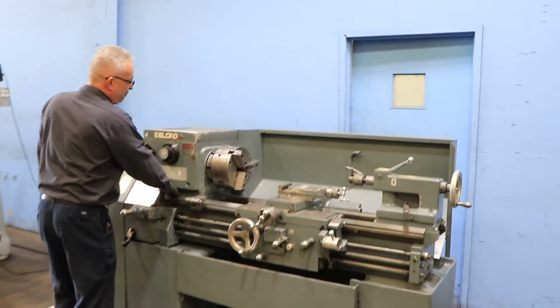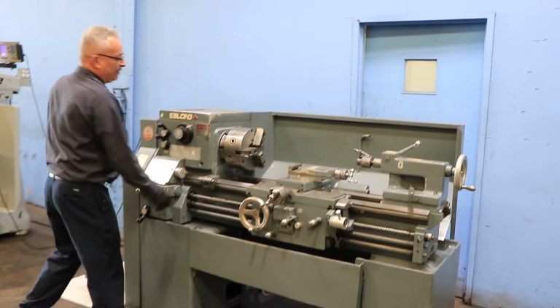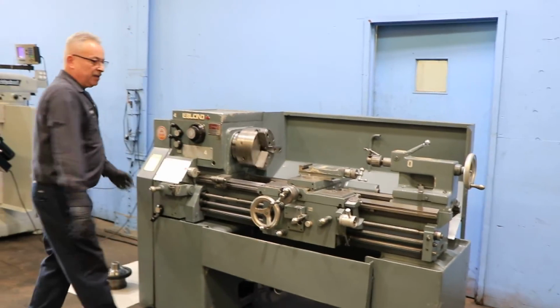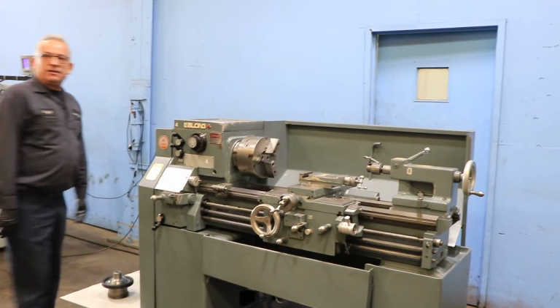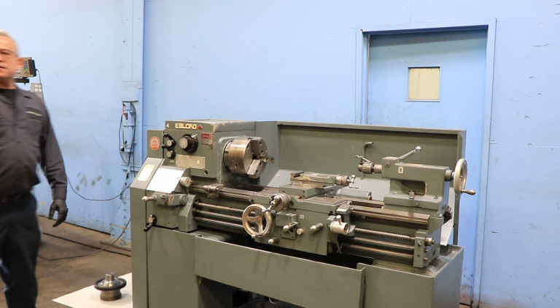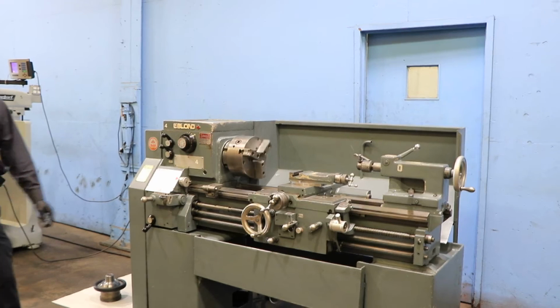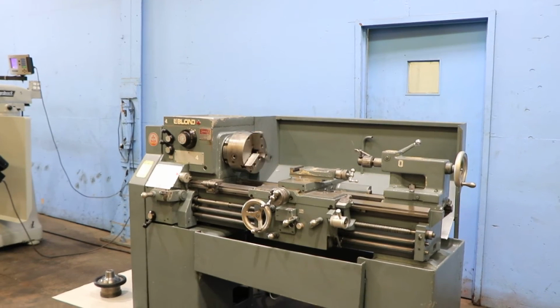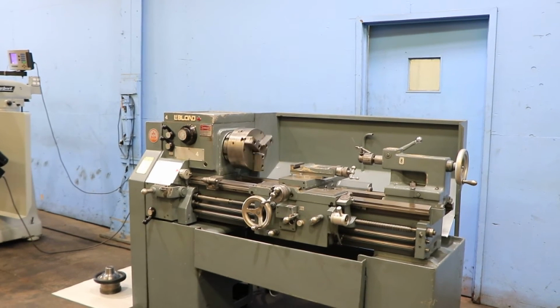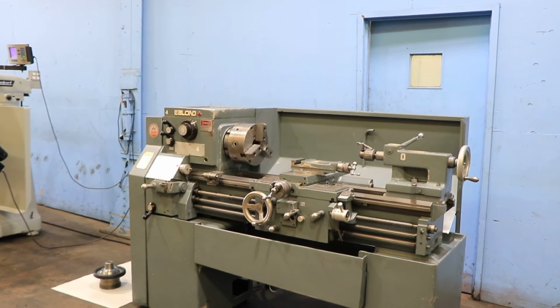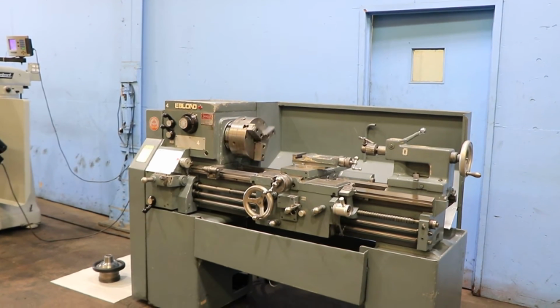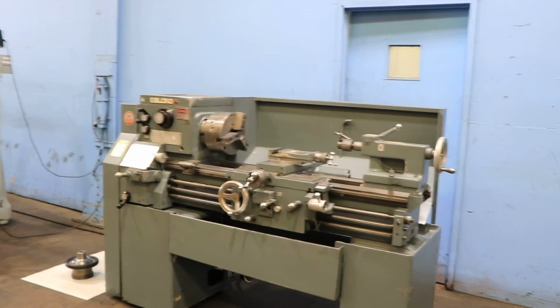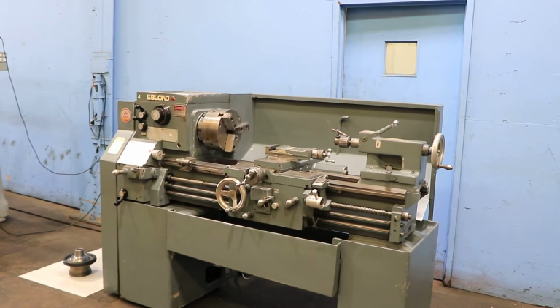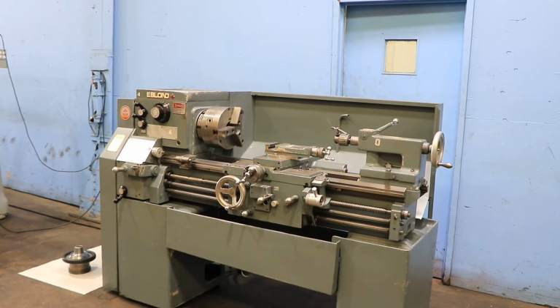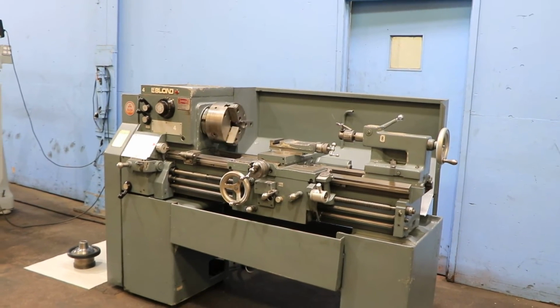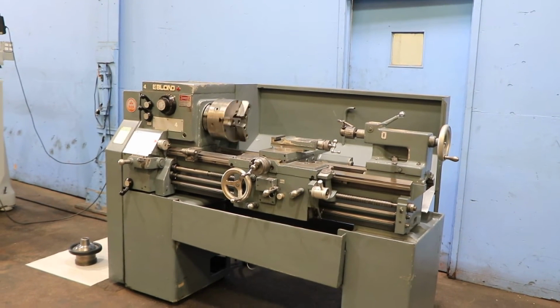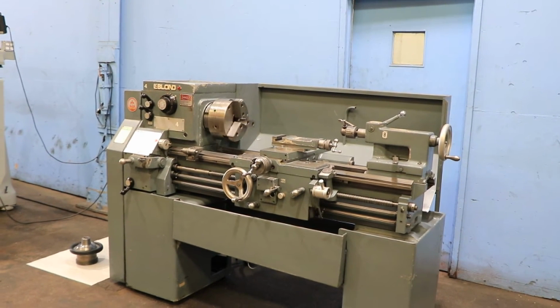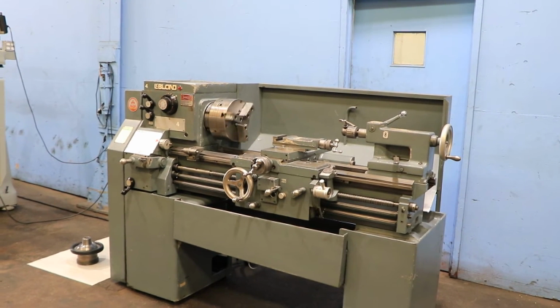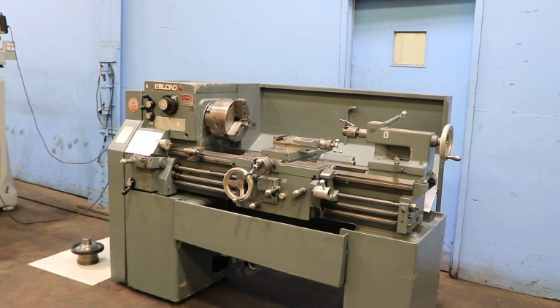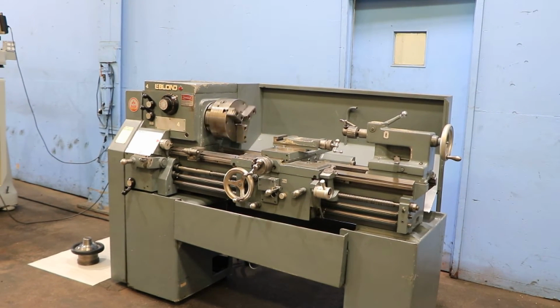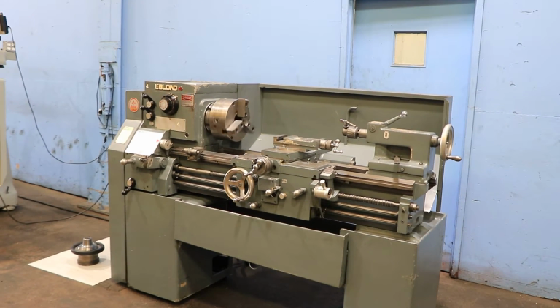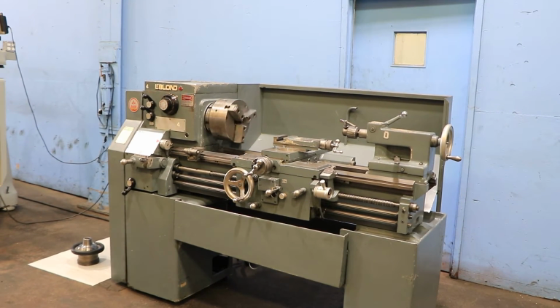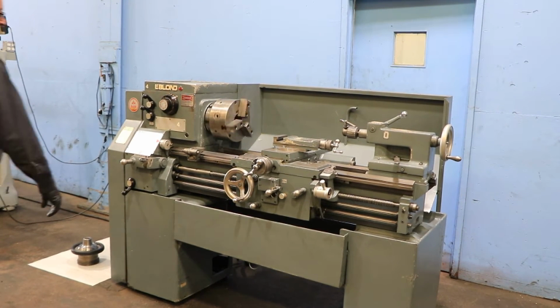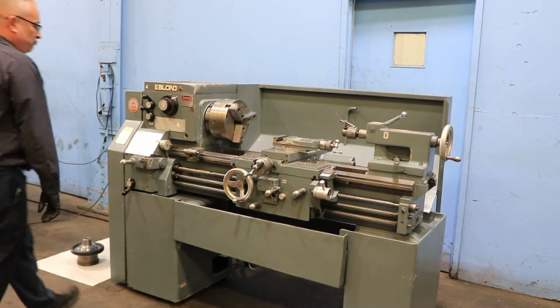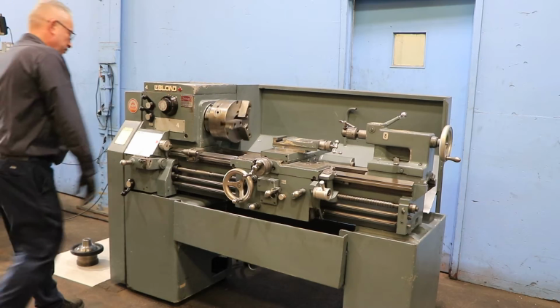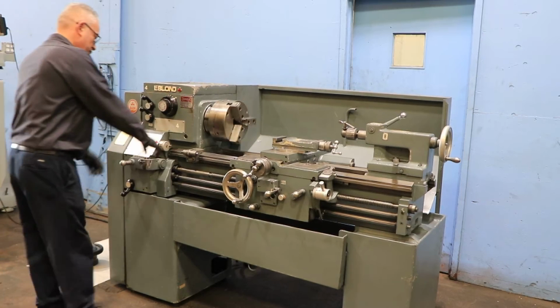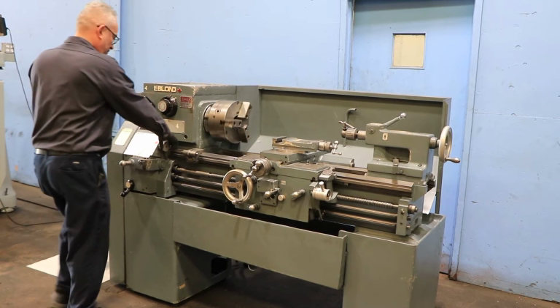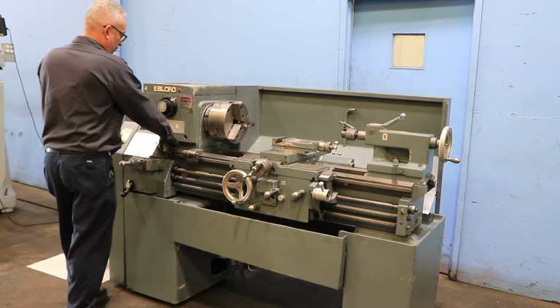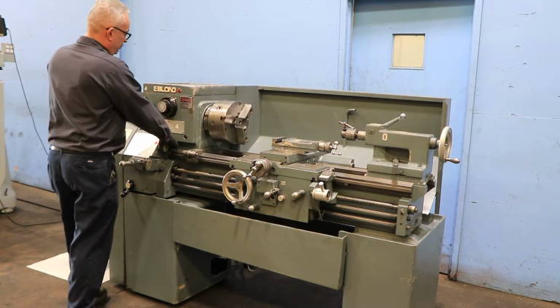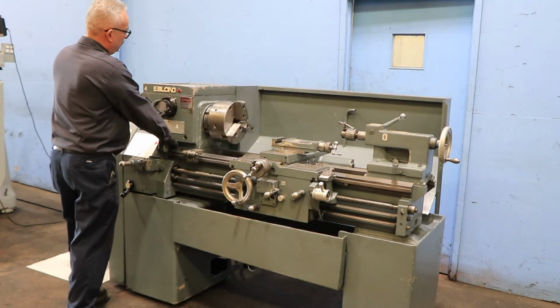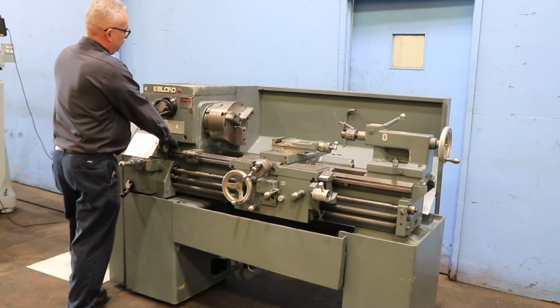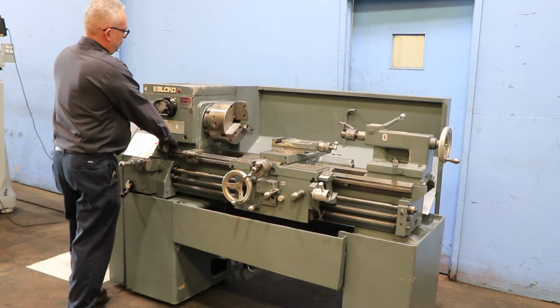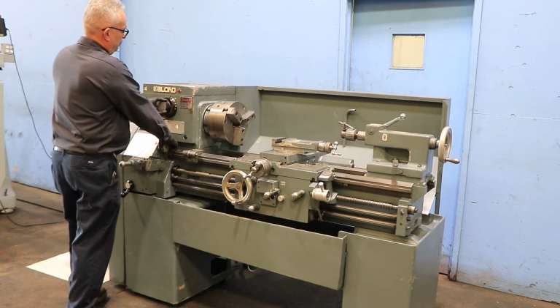The lowest speed is 30 RPM. You have an L1 spindle nose with a 2 and 17/64ths inch hole through the spindle.